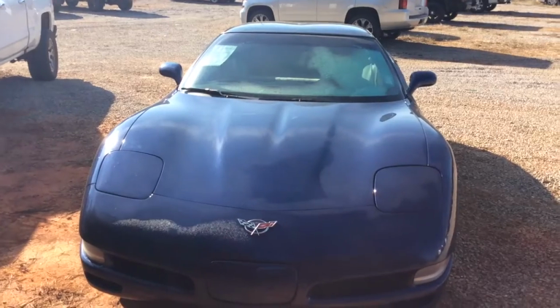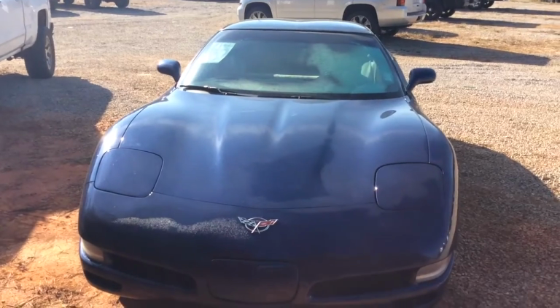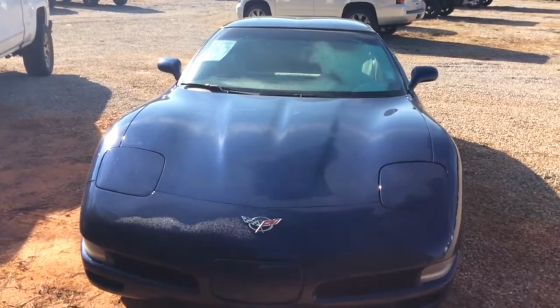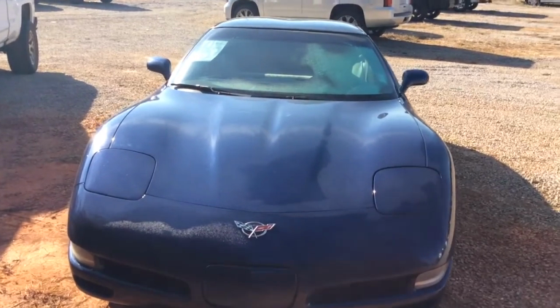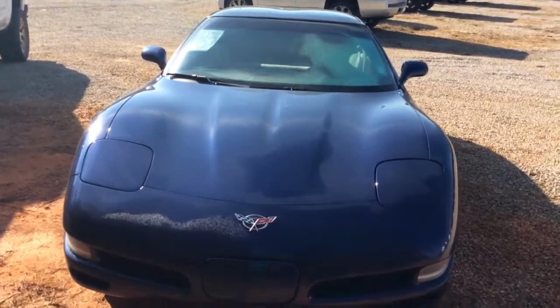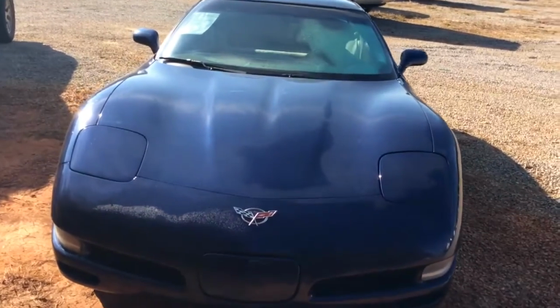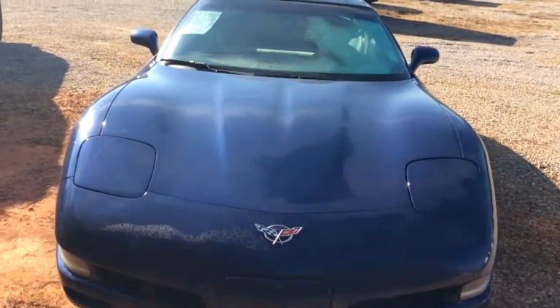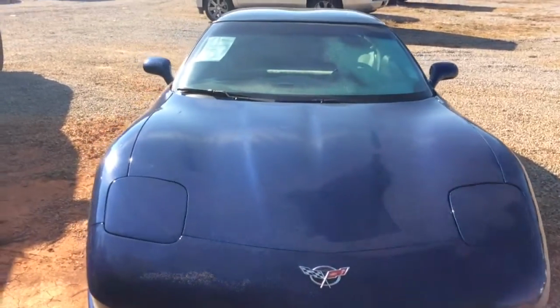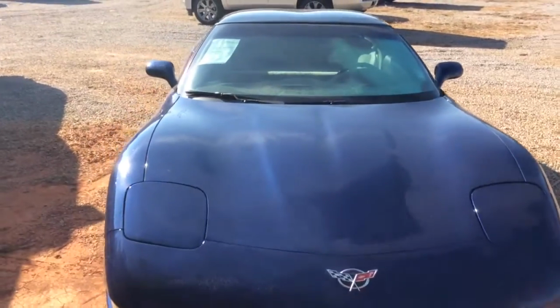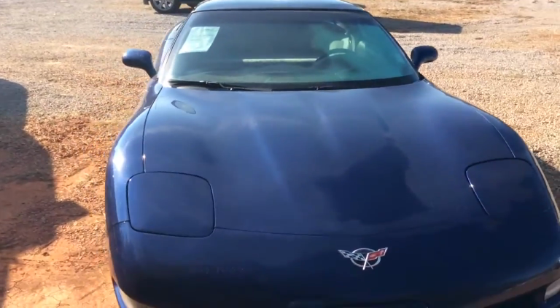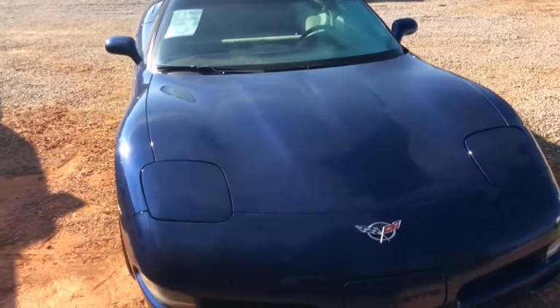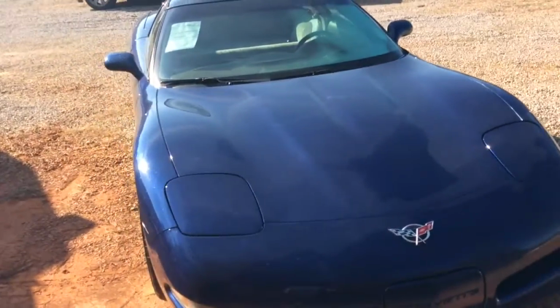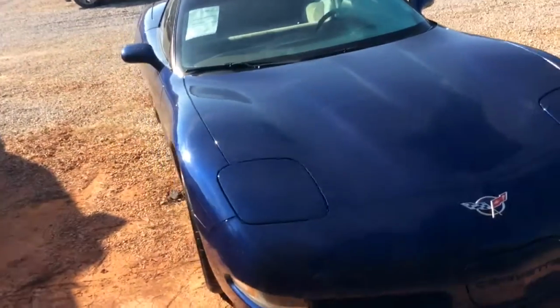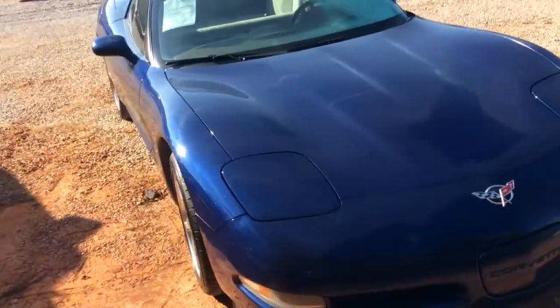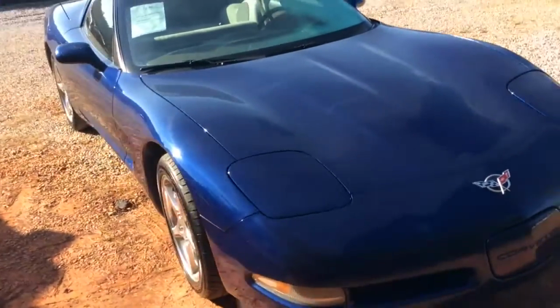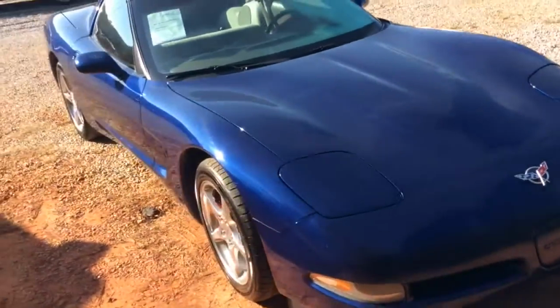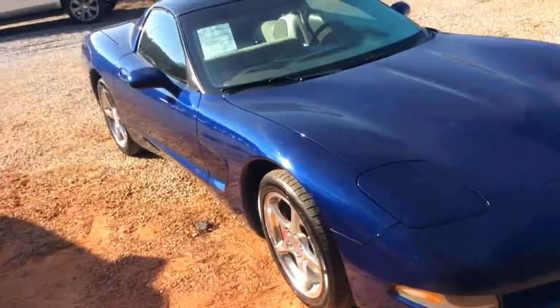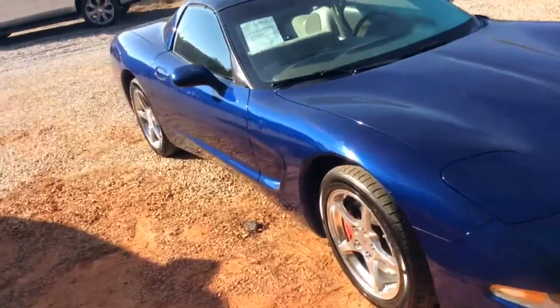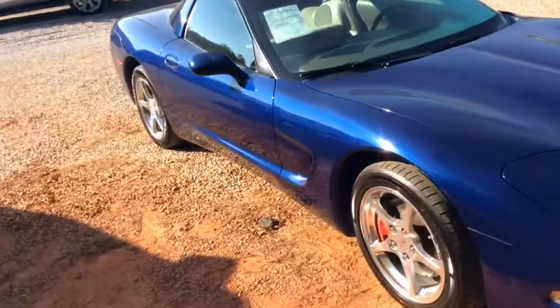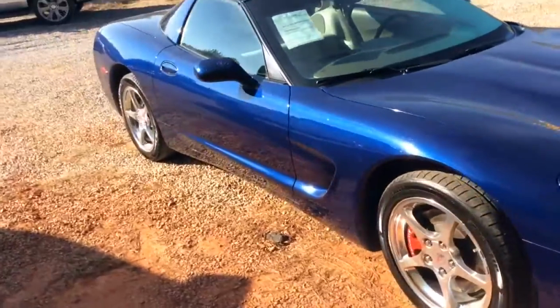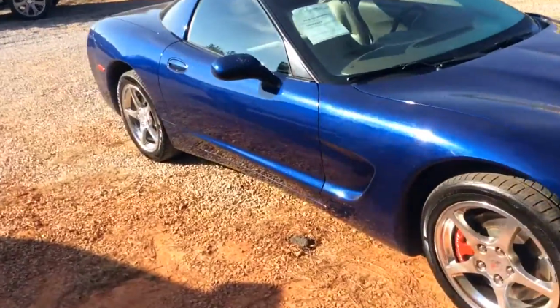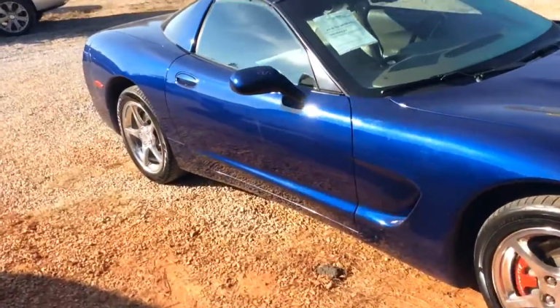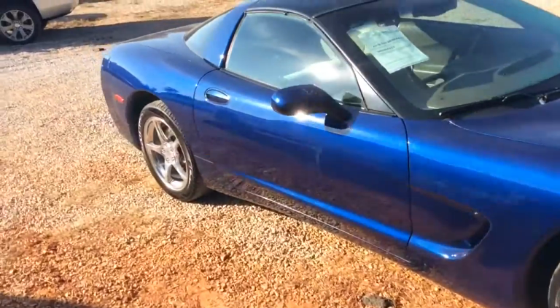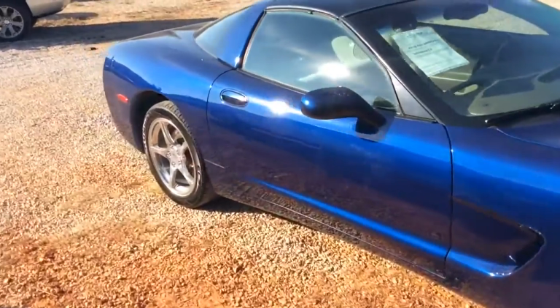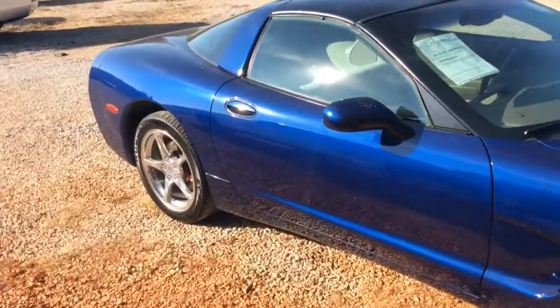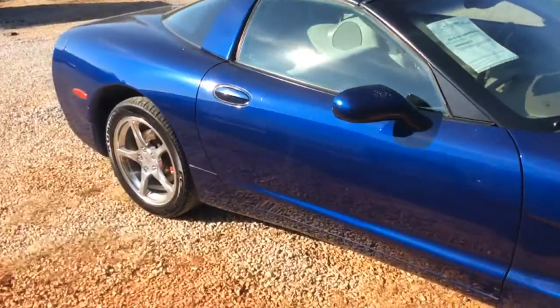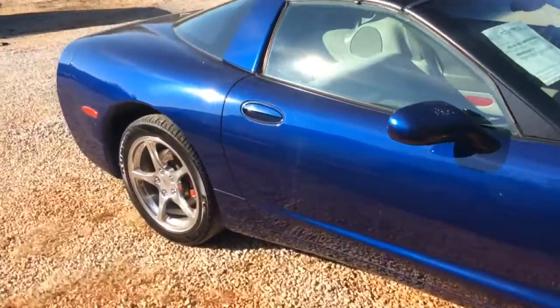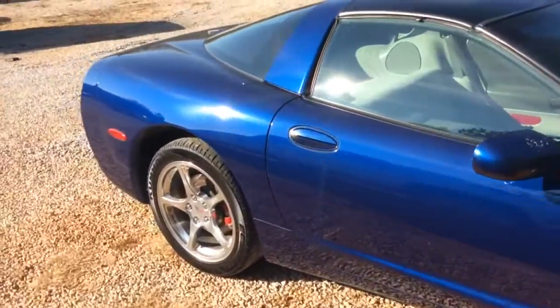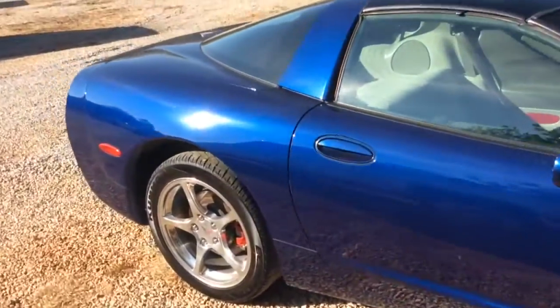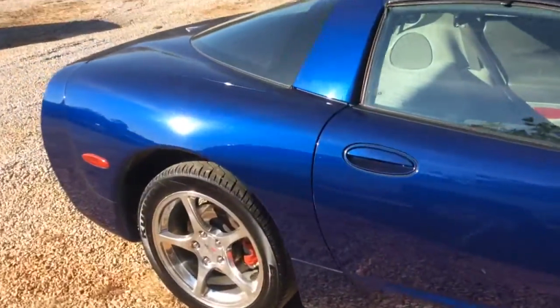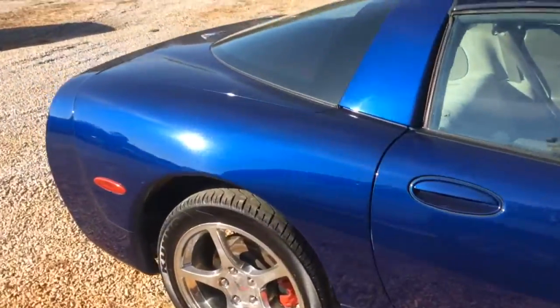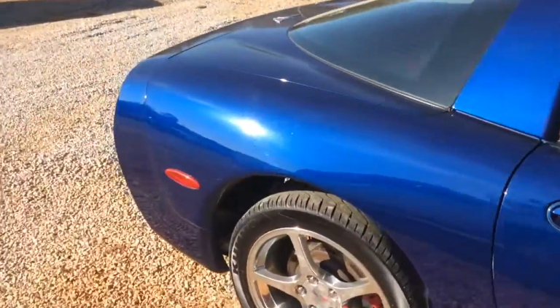Hey, this is Dawn Wolf at Jimmy Britt Chevrolet, and this is our 2004 Corvette that you inquired about online. Just going to make a quick walk-around video for you, show you a little bit more about it.